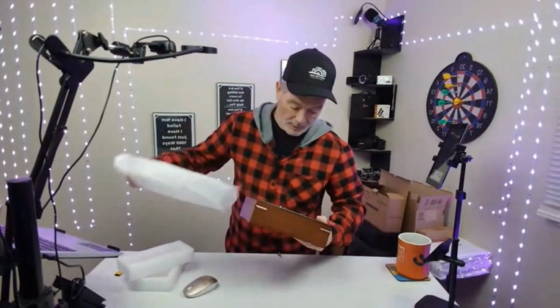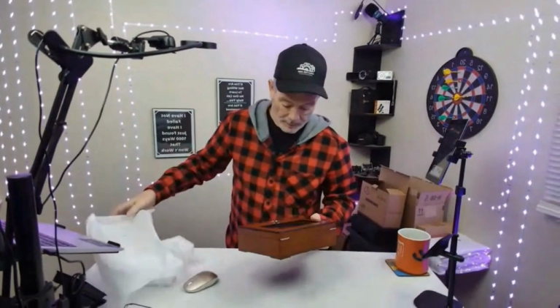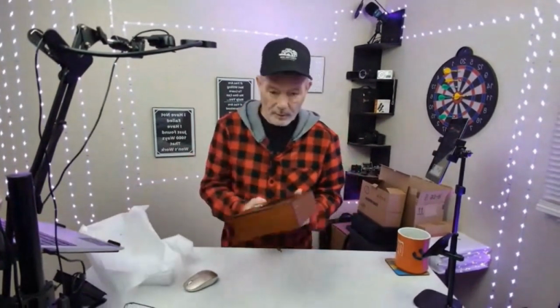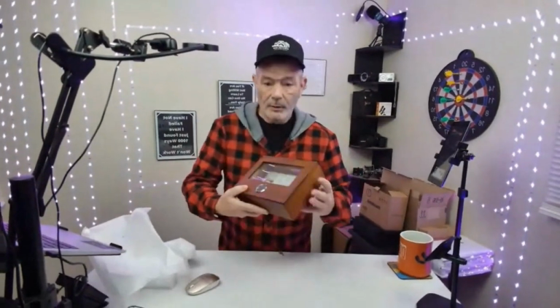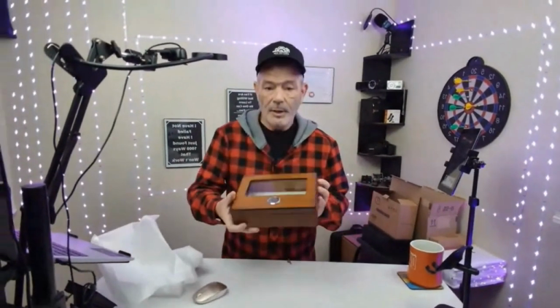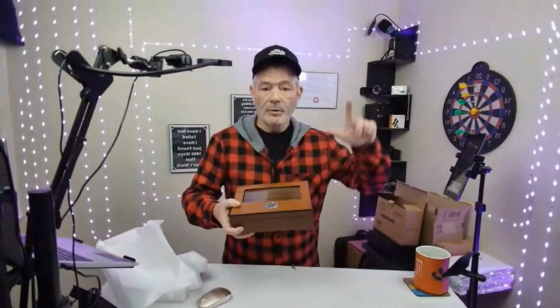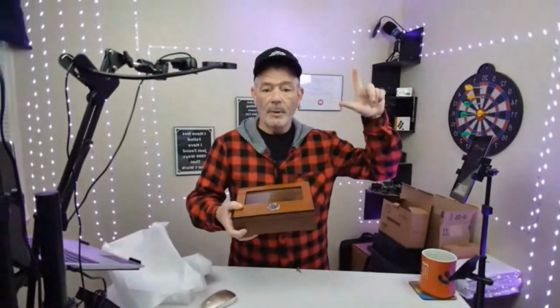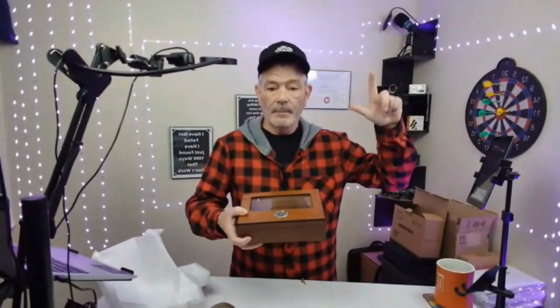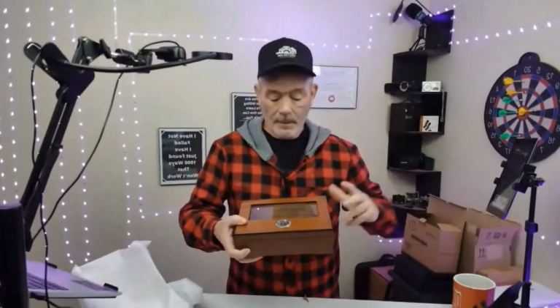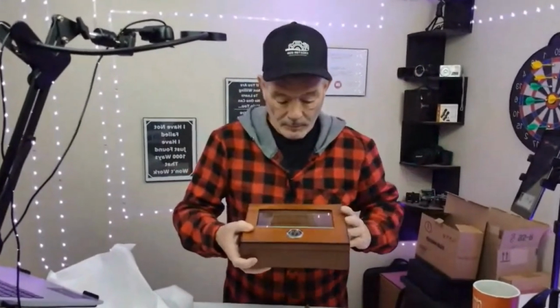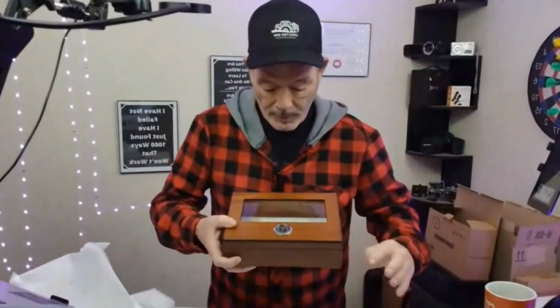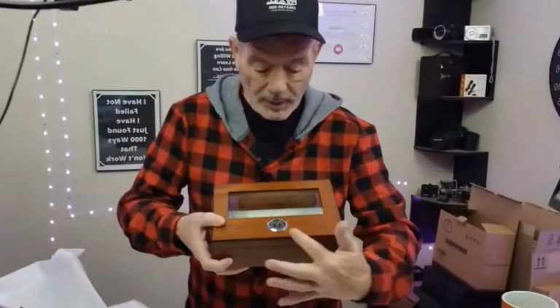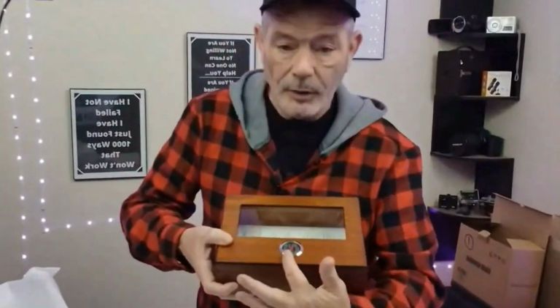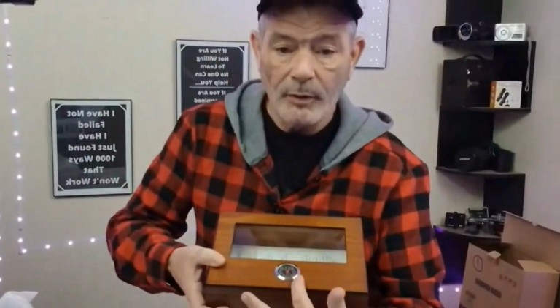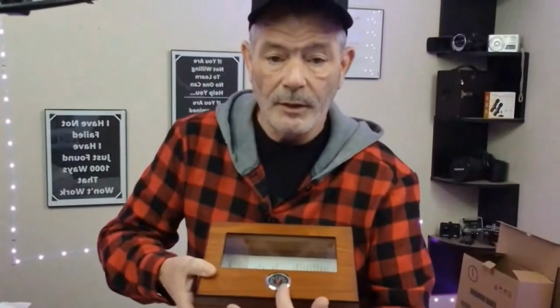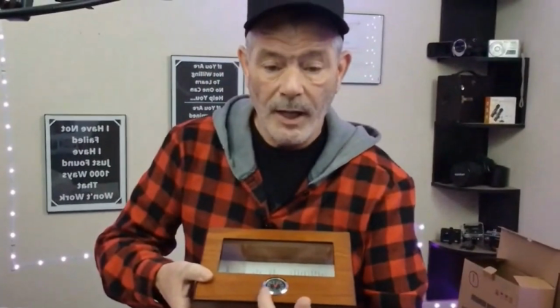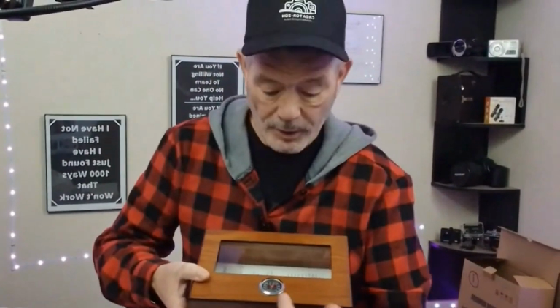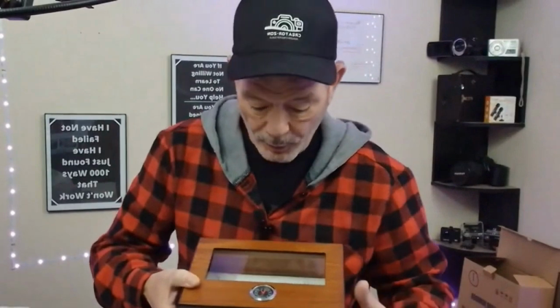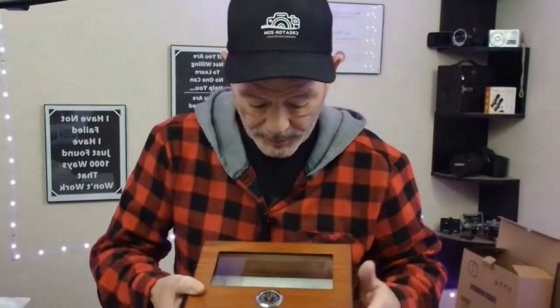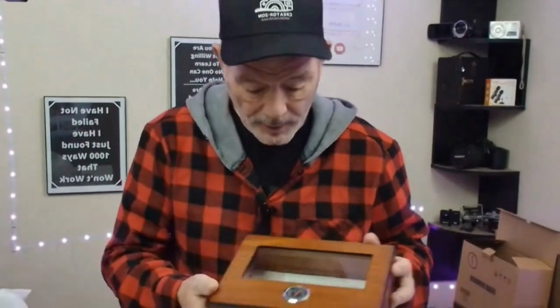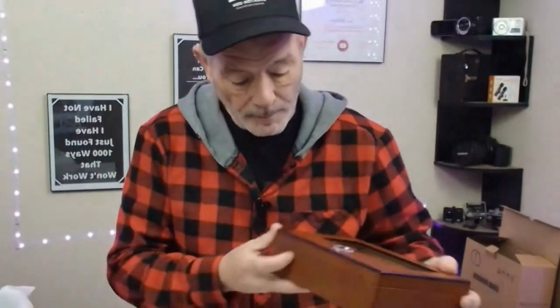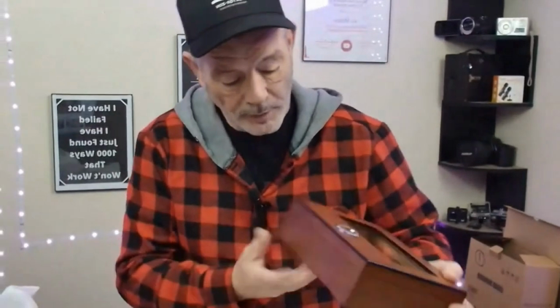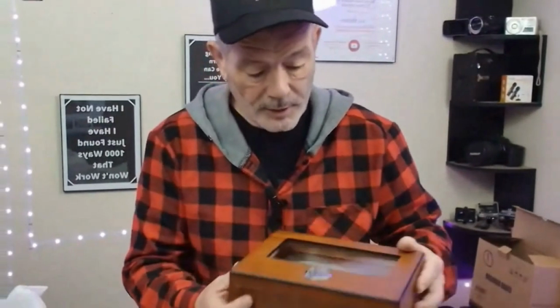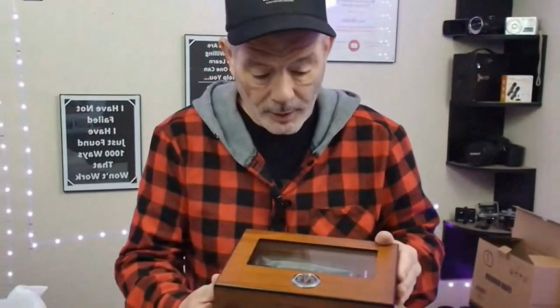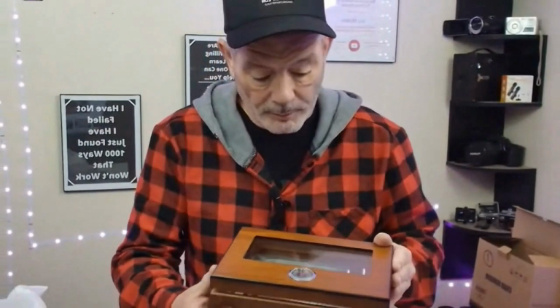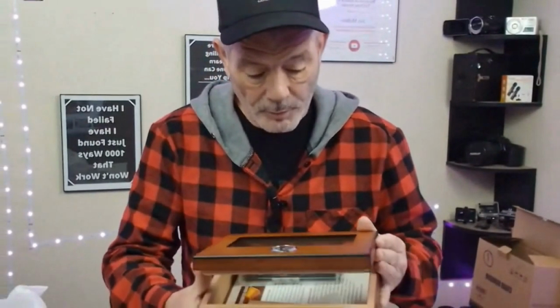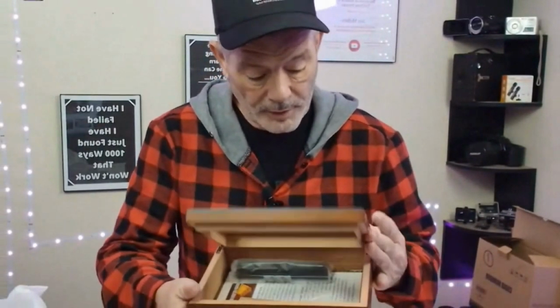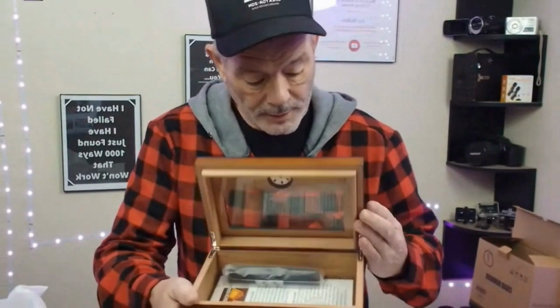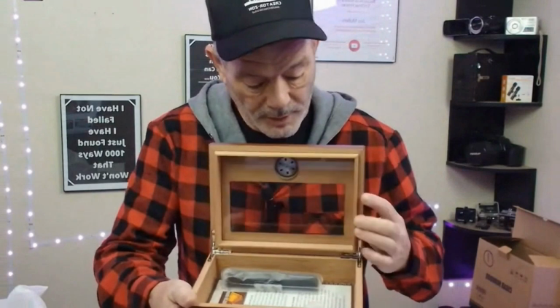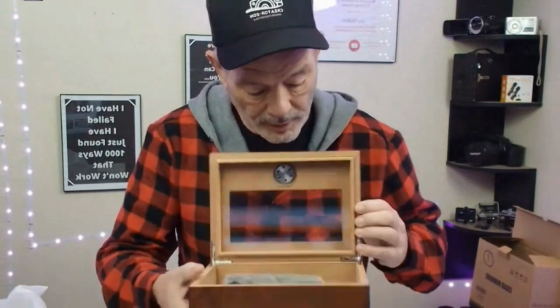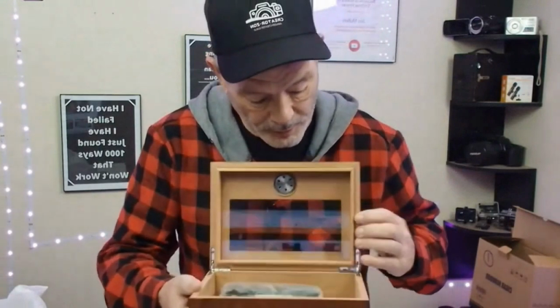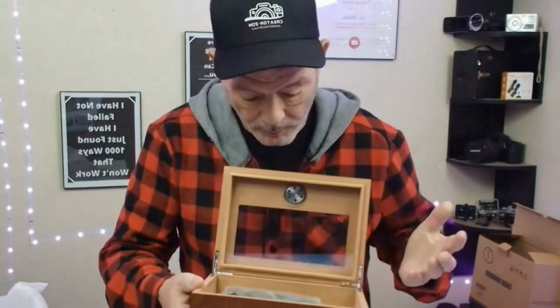Look at that. Shamish, you want to zoom in so that people can see? And then you've got your humidor right there — your gauge to let you know how humid it is inside. Really nice. Look at that opening up — it opens up really nice. Nice hinge that stays open.